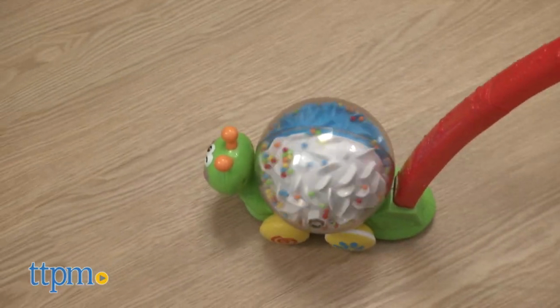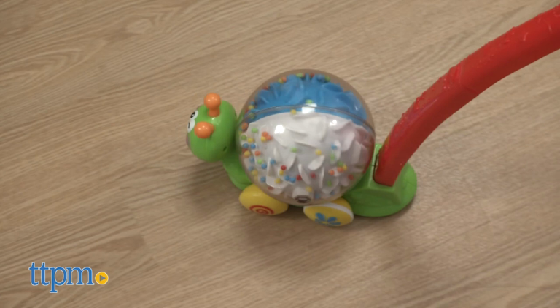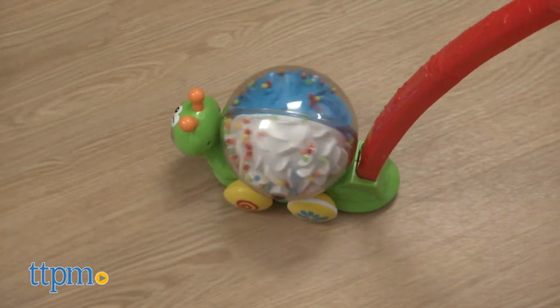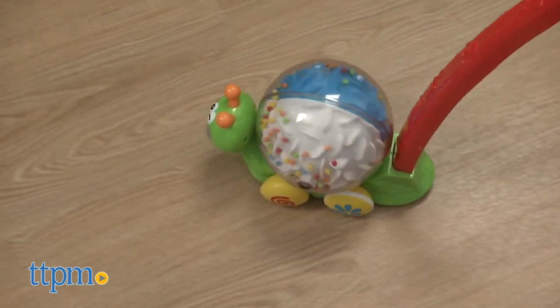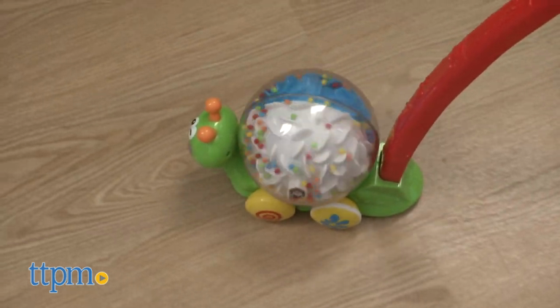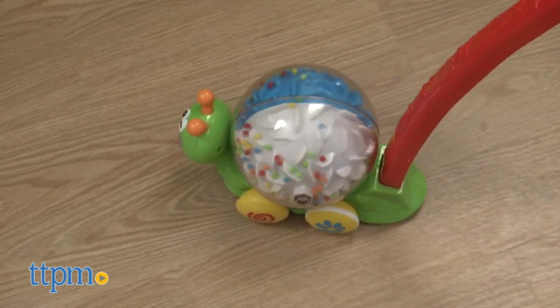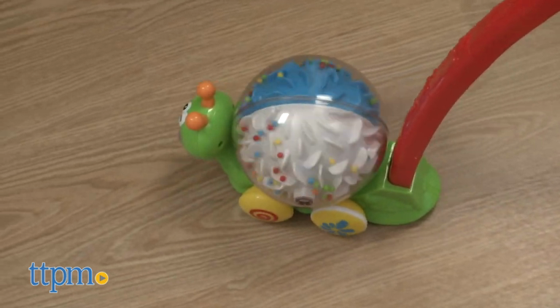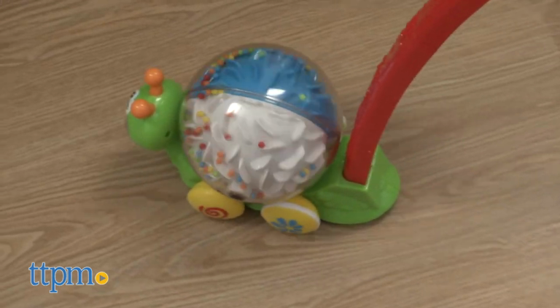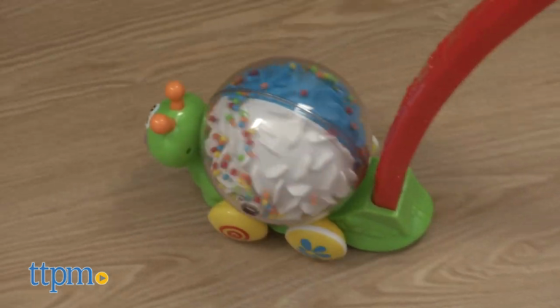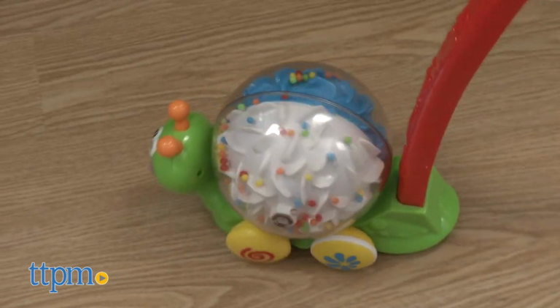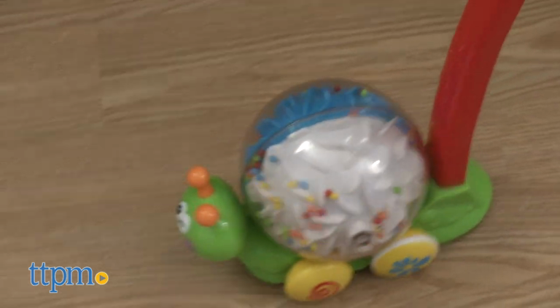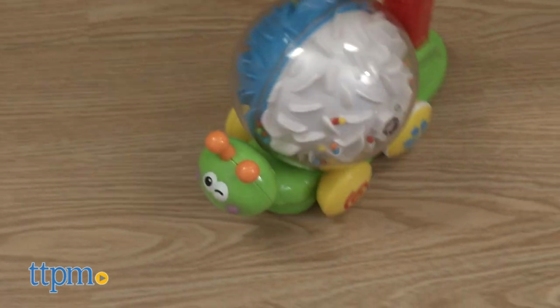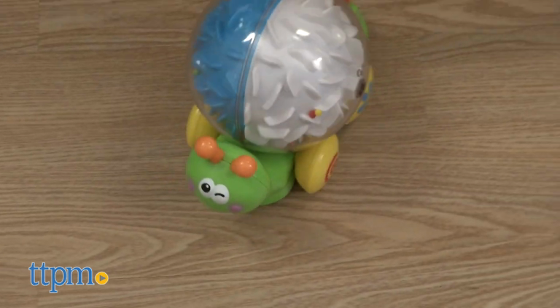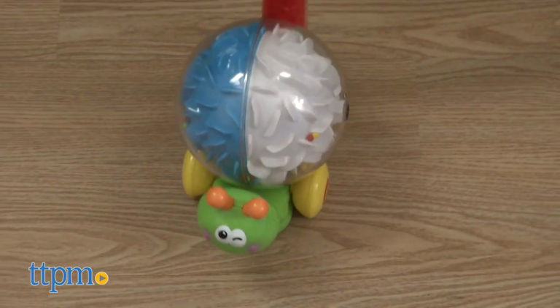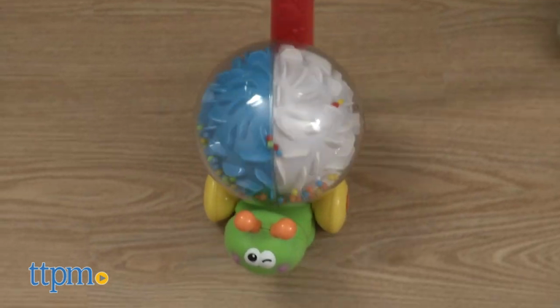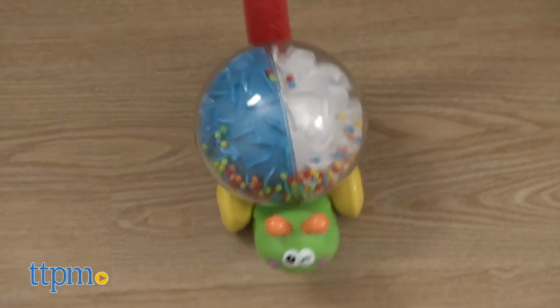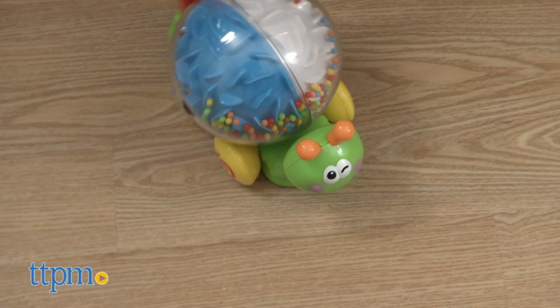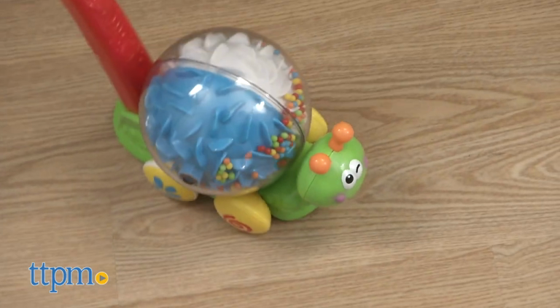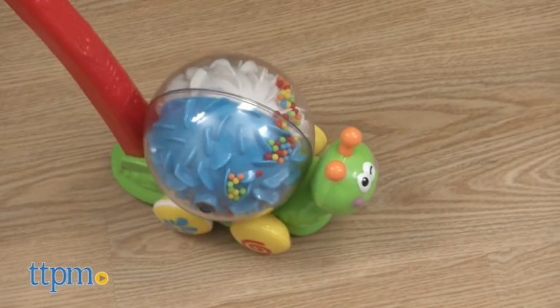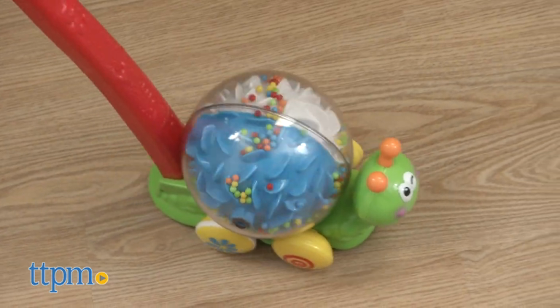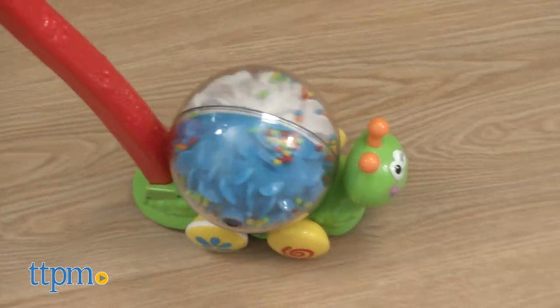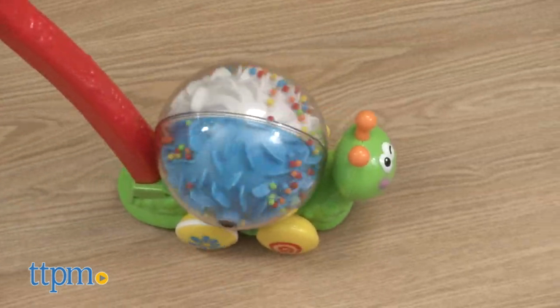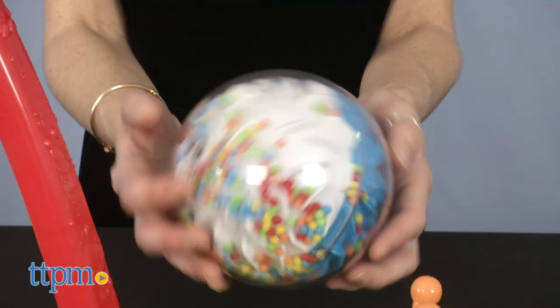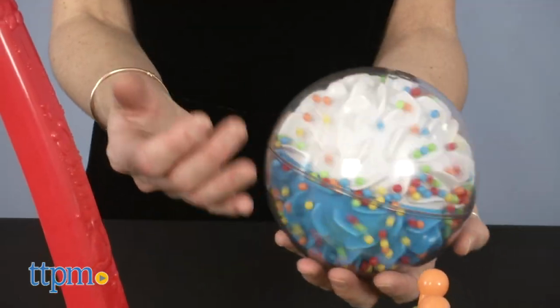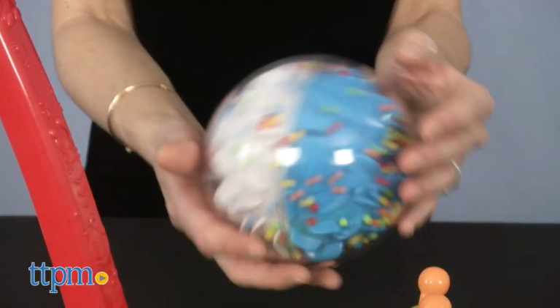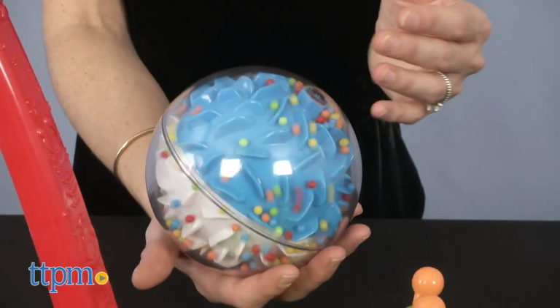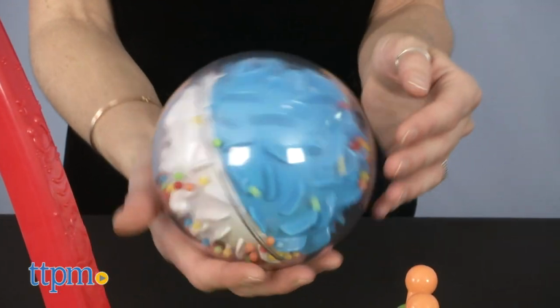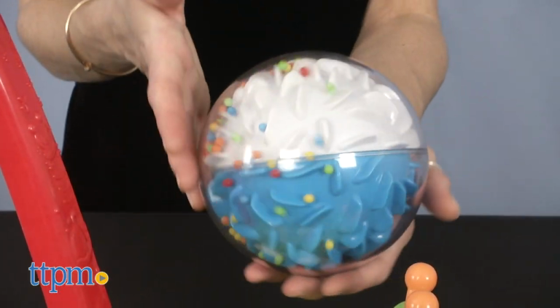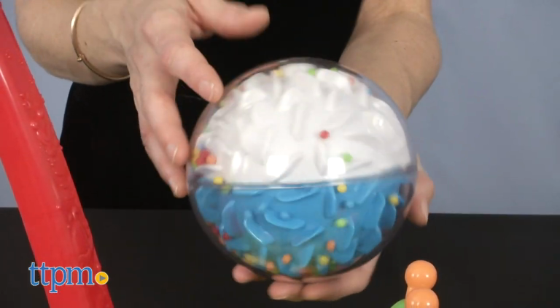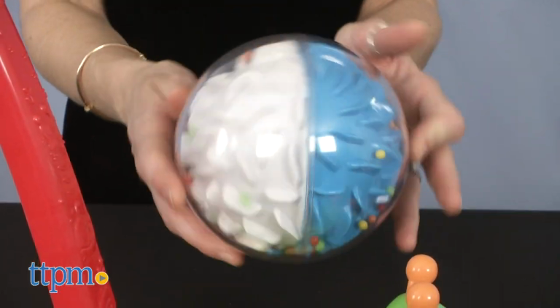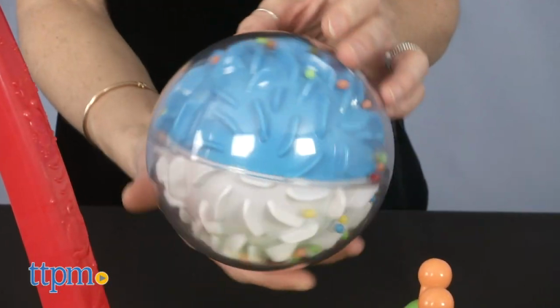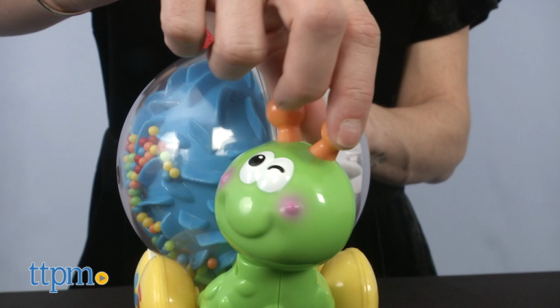Push the snail and the ball starts to turn around, creating fun noises as it's pushed. The ball is also removable for more fun play and the cute snail head moves around.